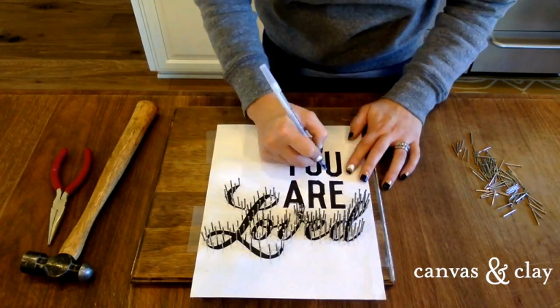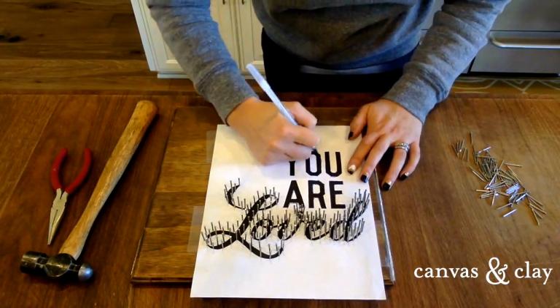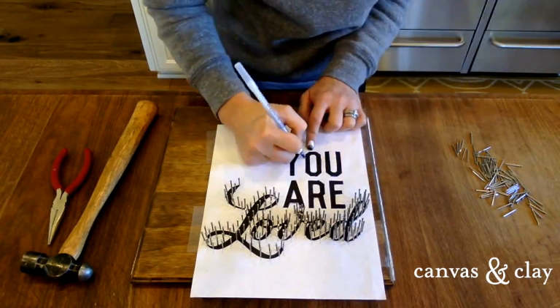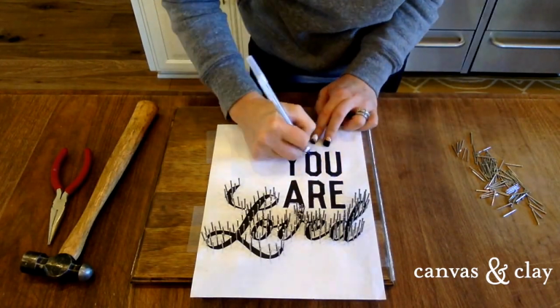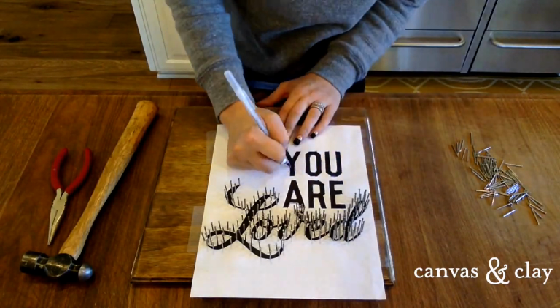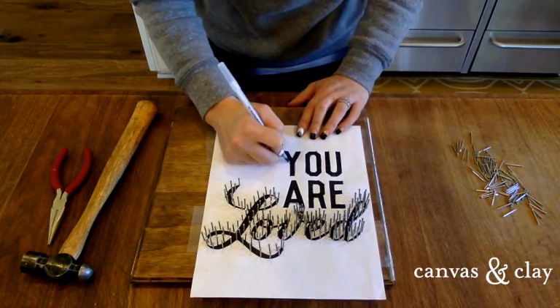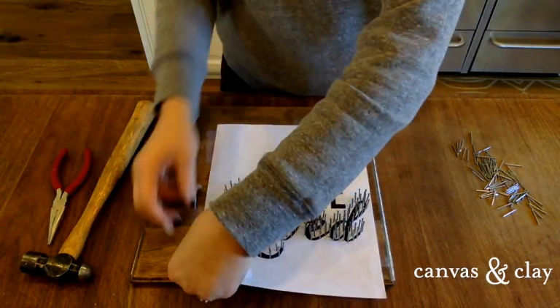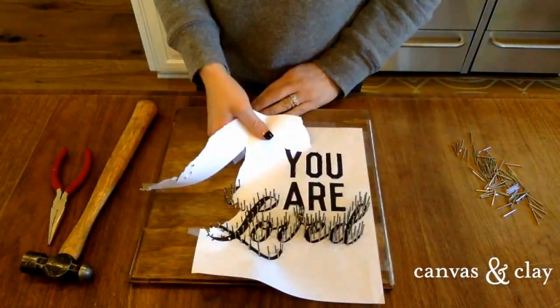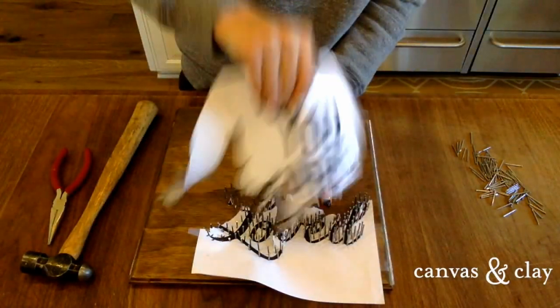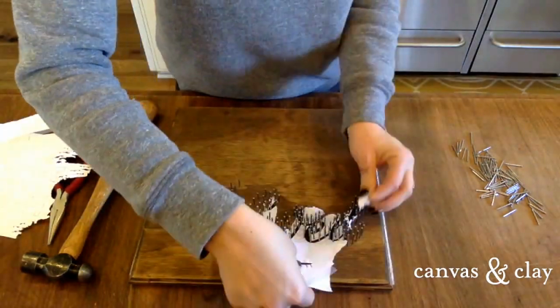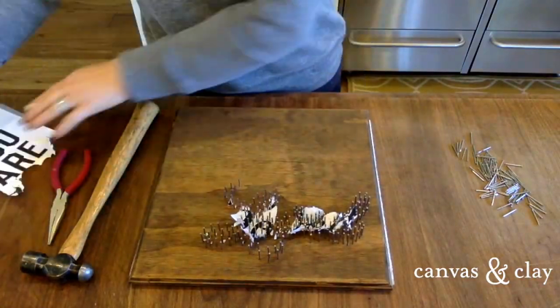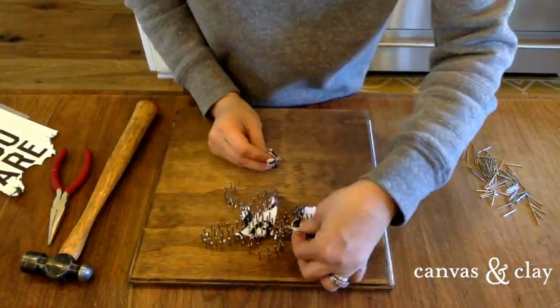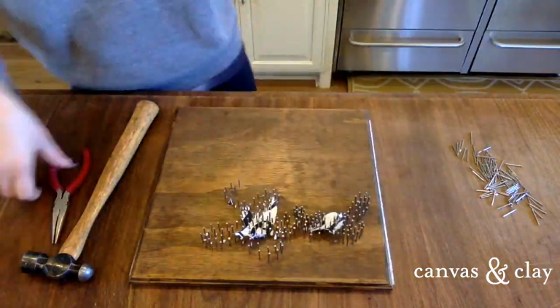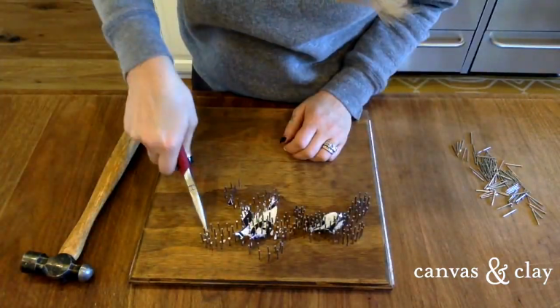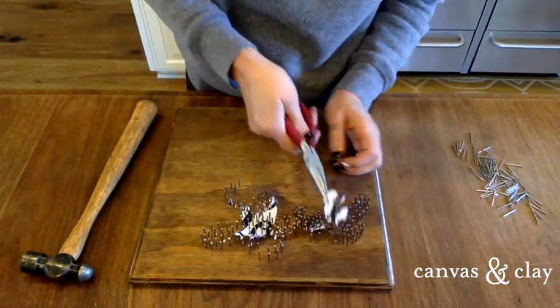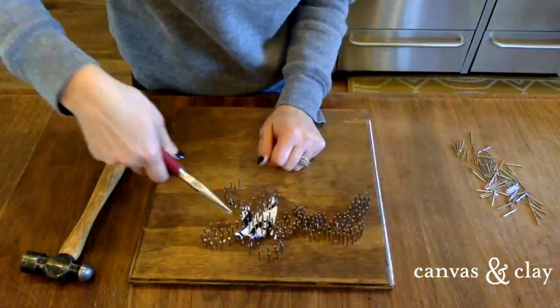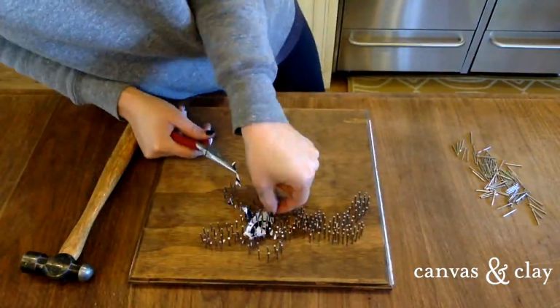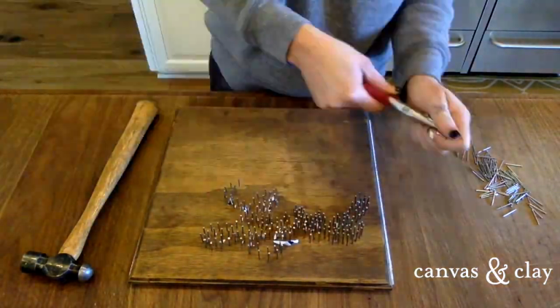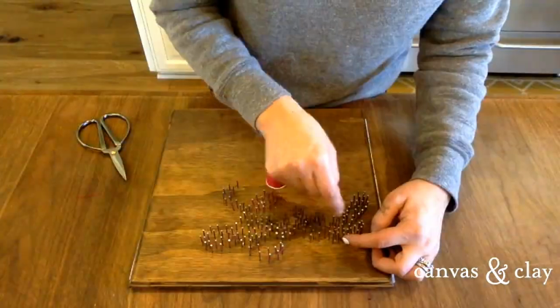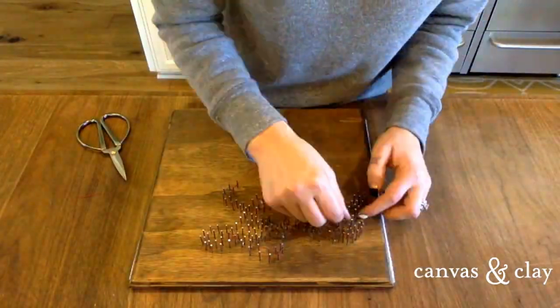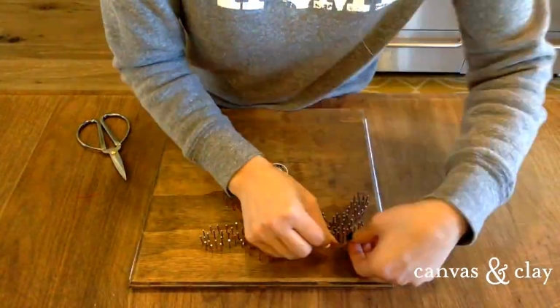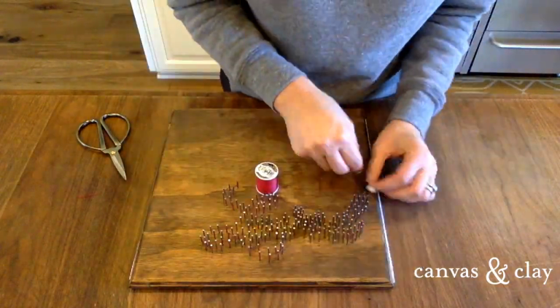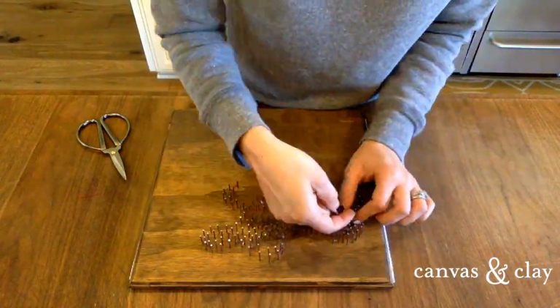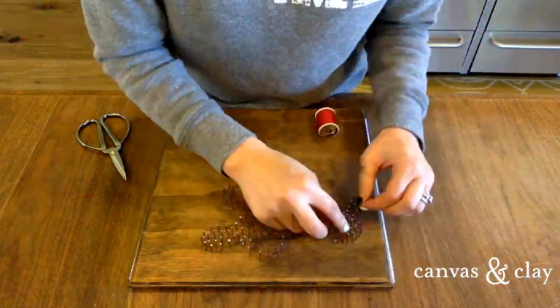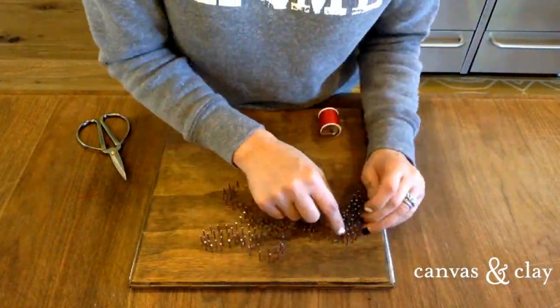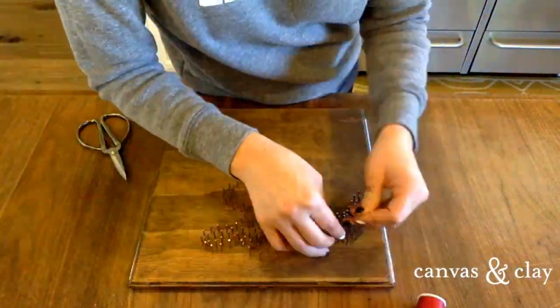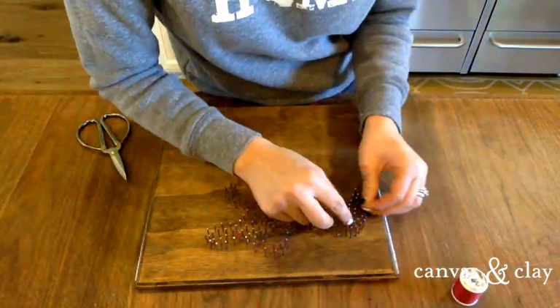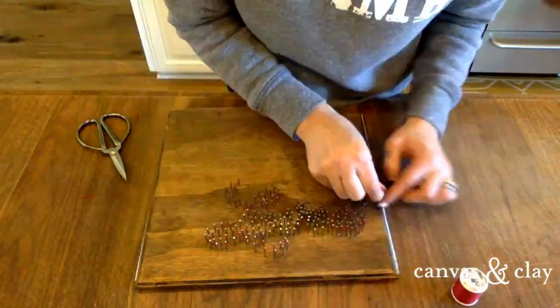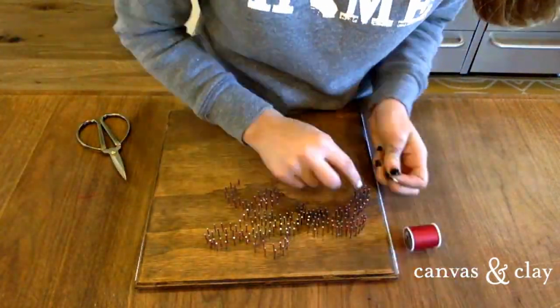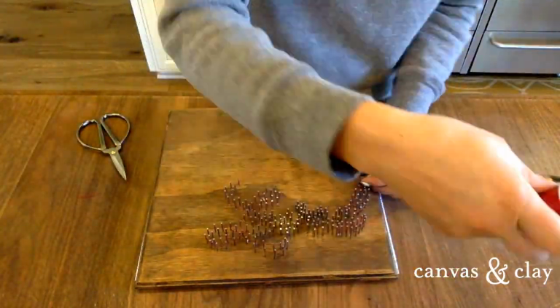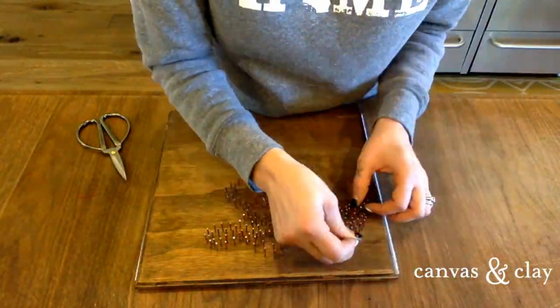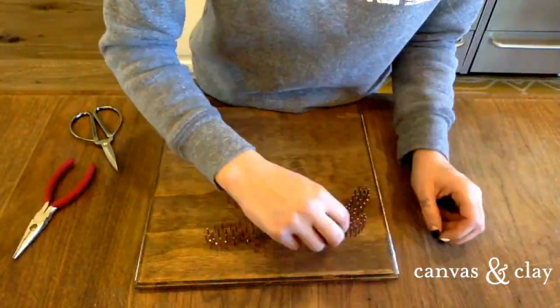This will be the template that you'll paint over later with white paint. Then just pull off the paper template and use the needle nose pliers to pick out all the little scraps that get stuck between the wood and the nails. Now that you've got your lettering done, a helpful step is to outline all the nails with red string to define the edge and make the outside edges more visible.